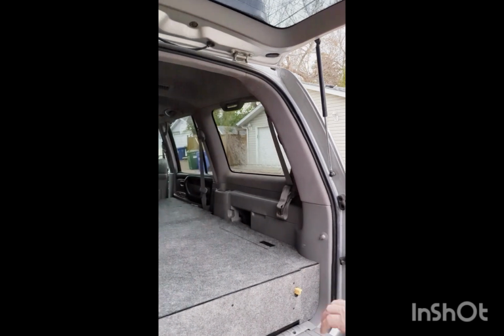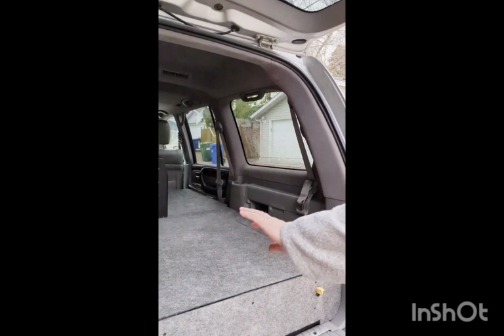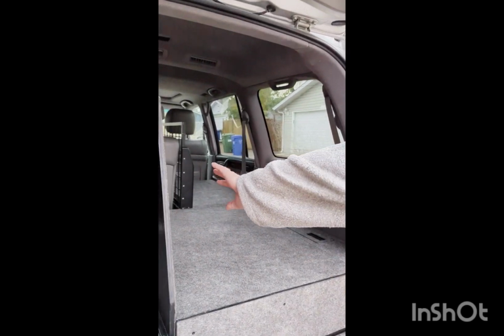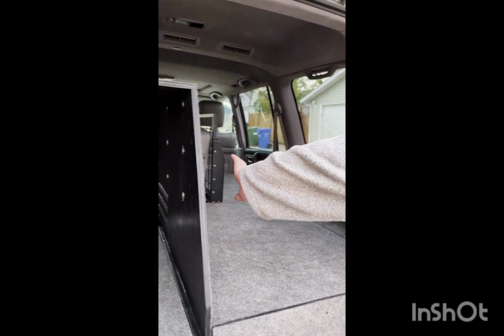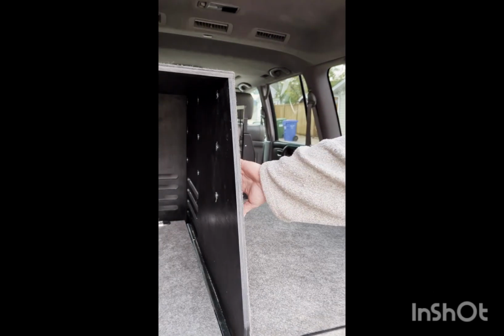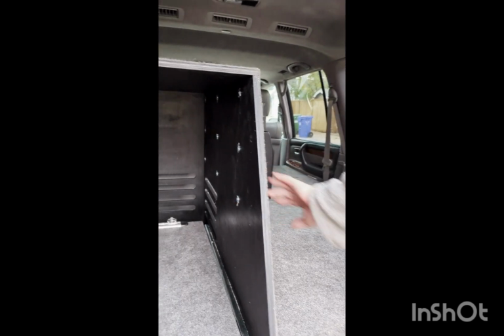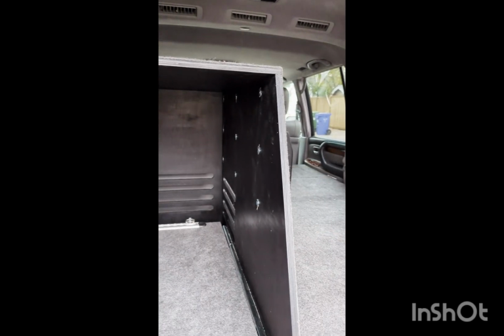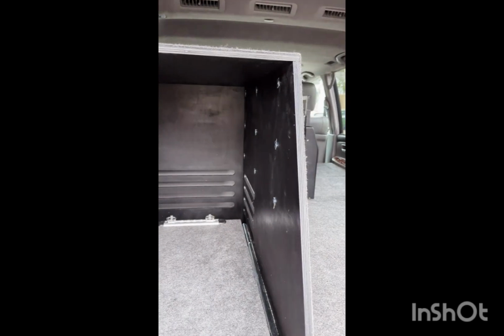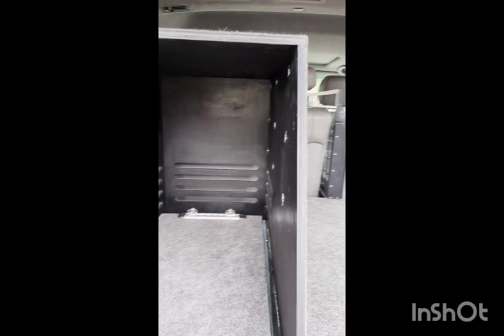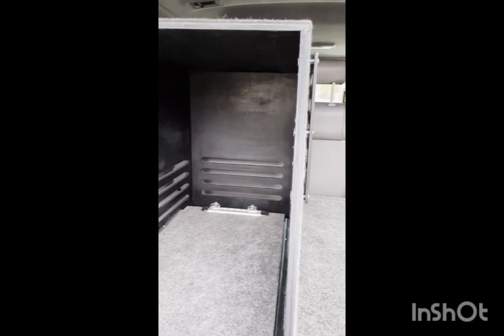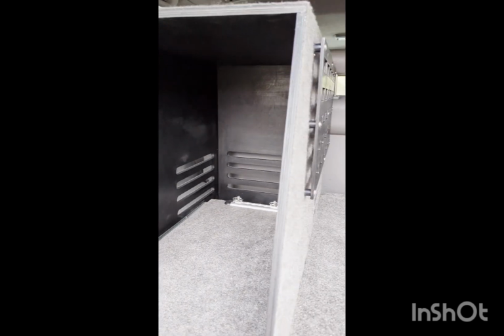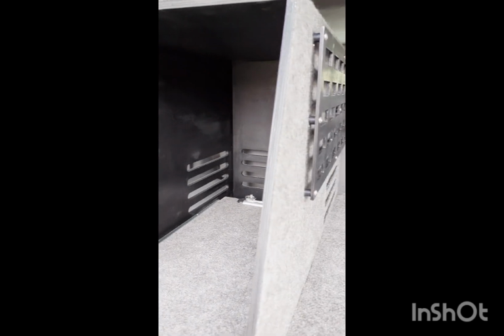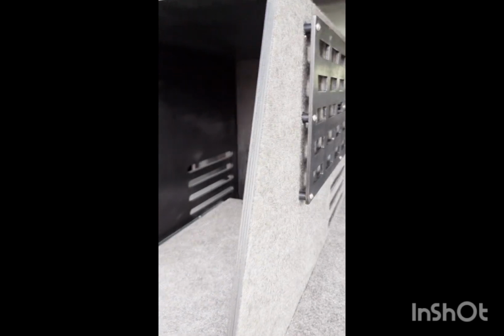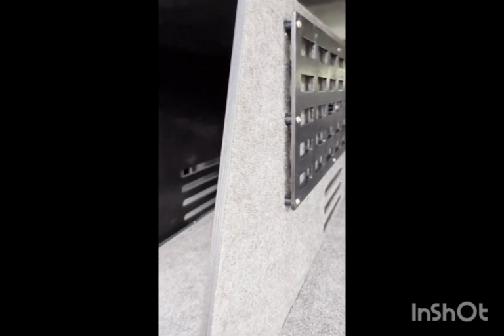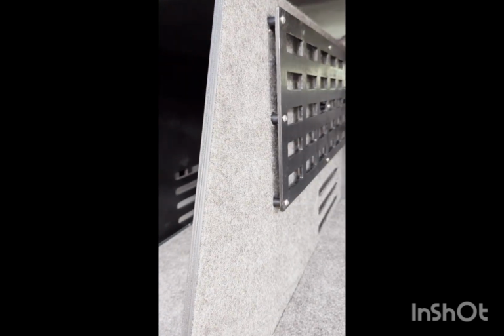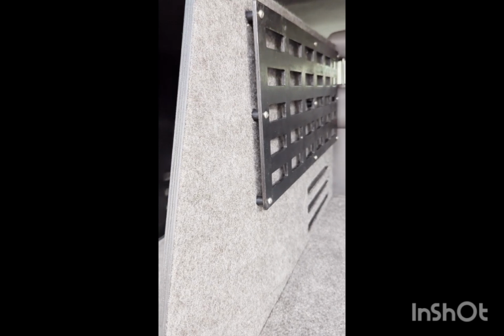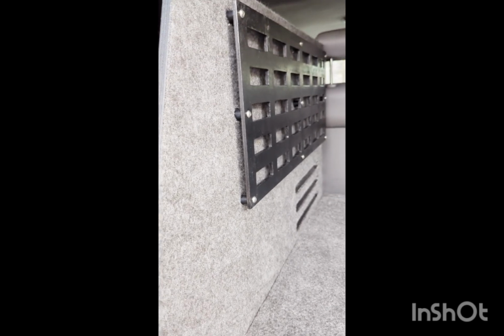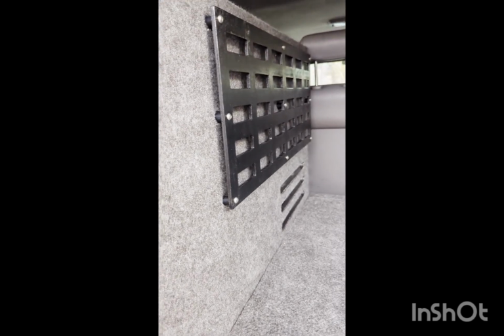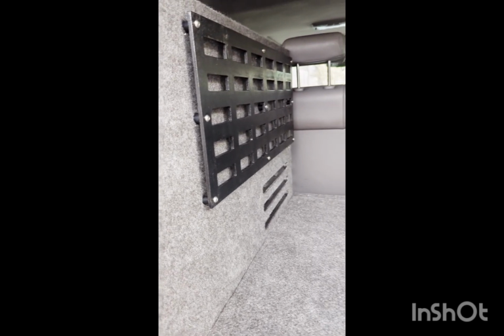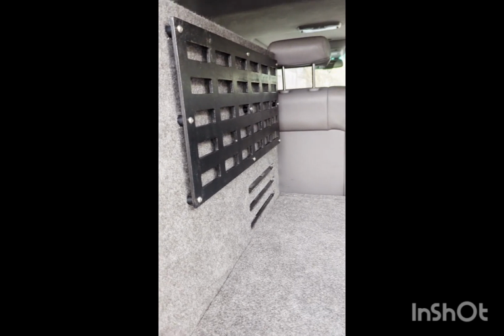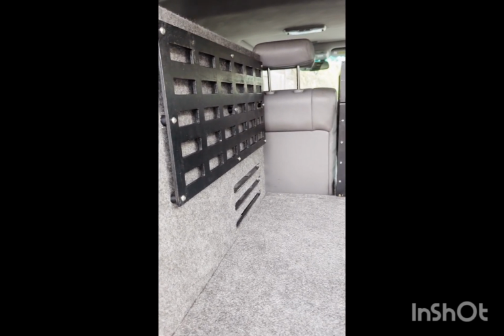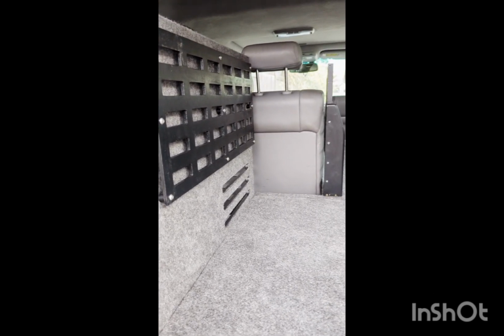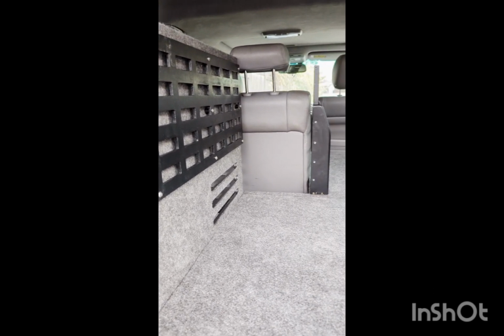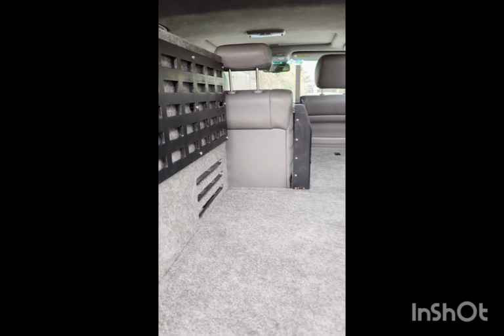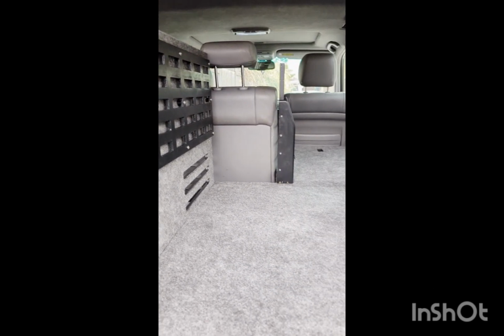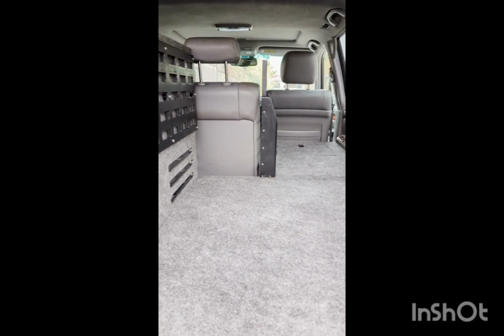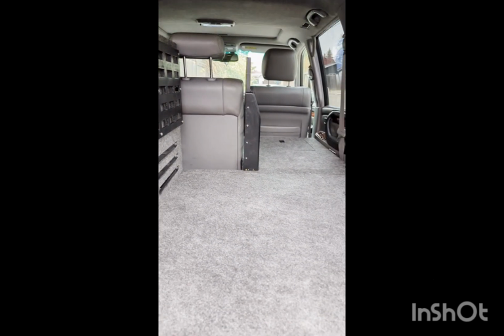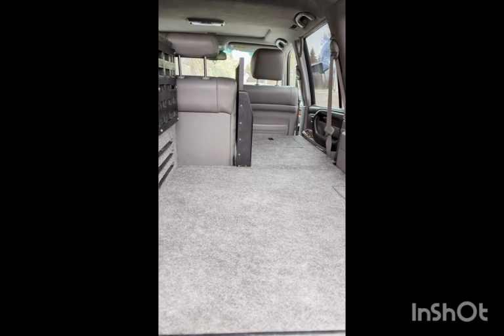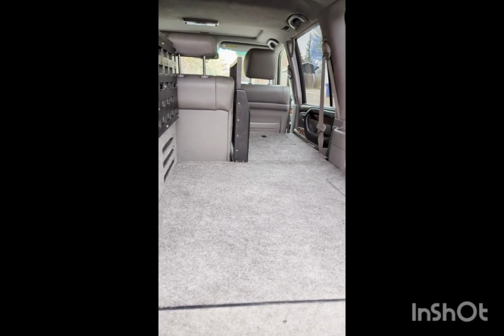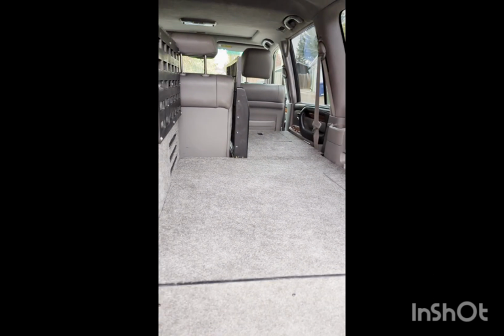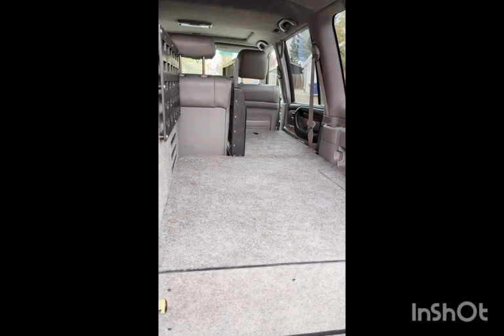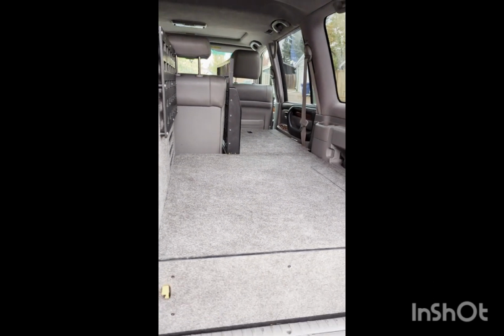We also installed molle plate on the side of the fridge shroud. It's a pretty skookum build.